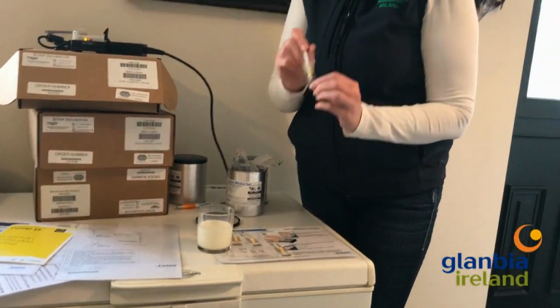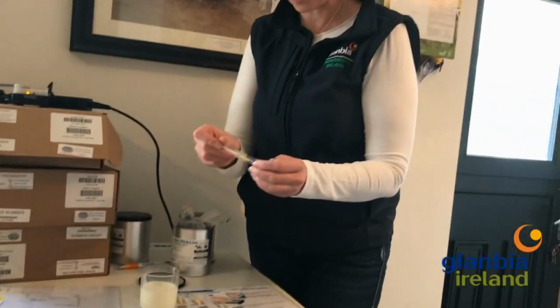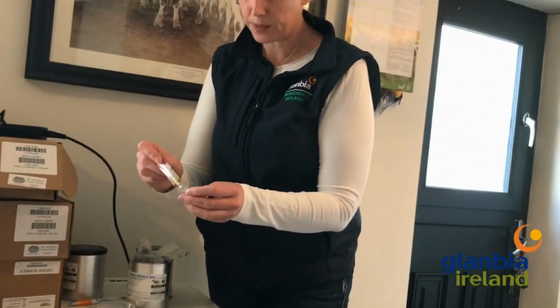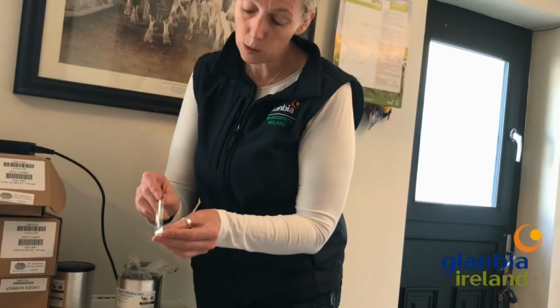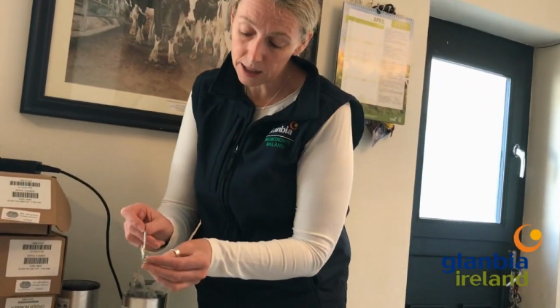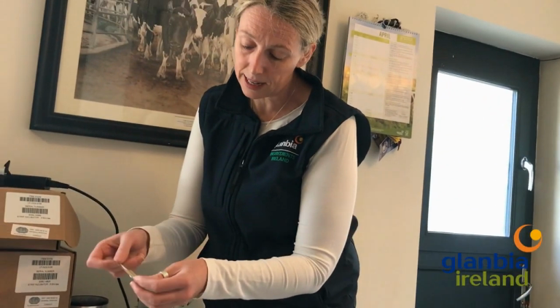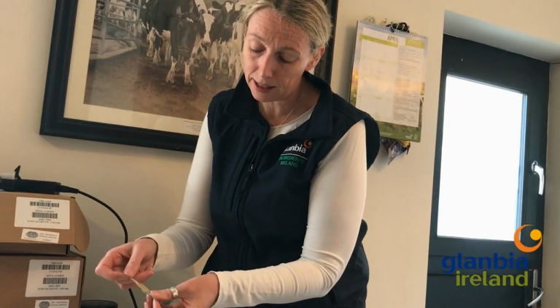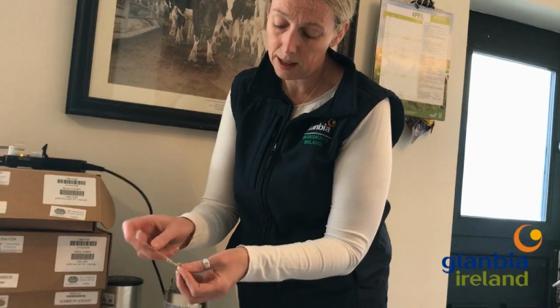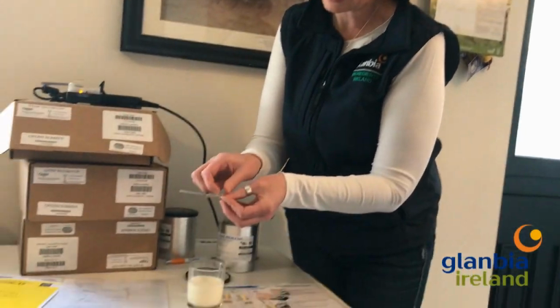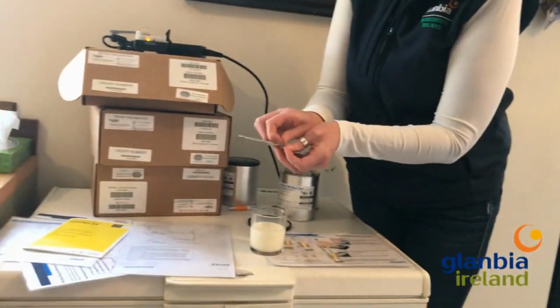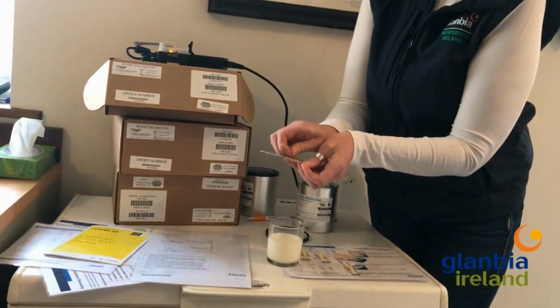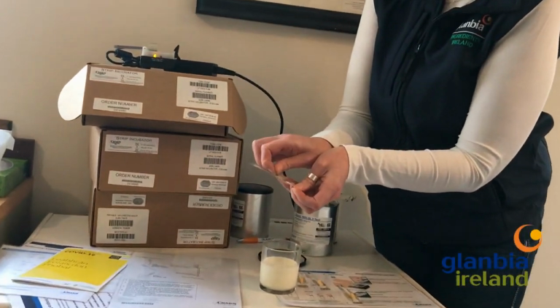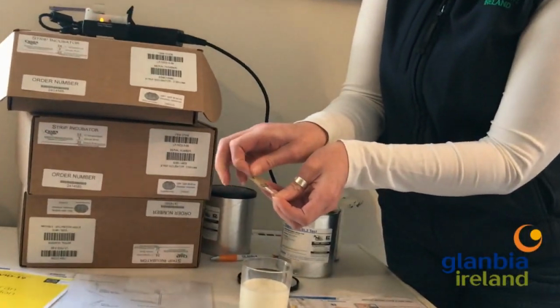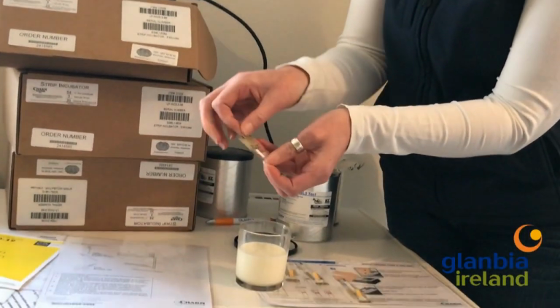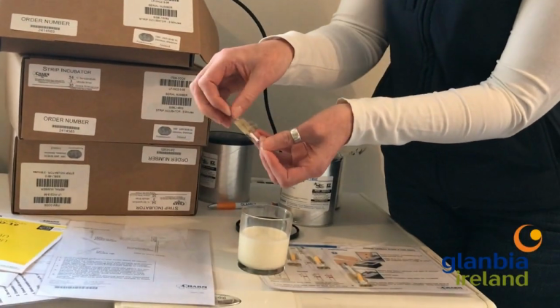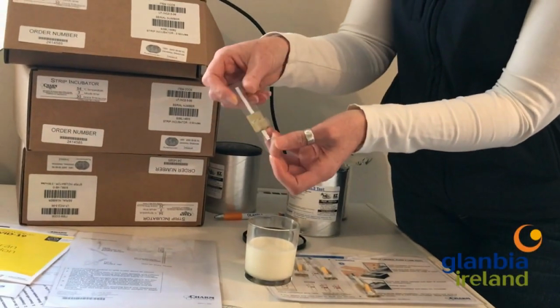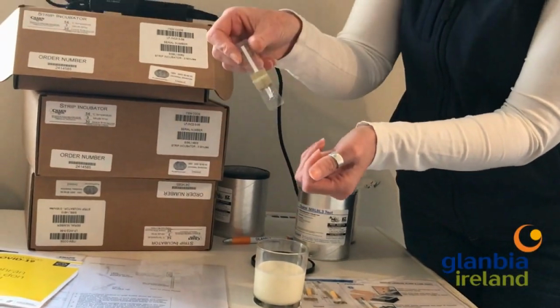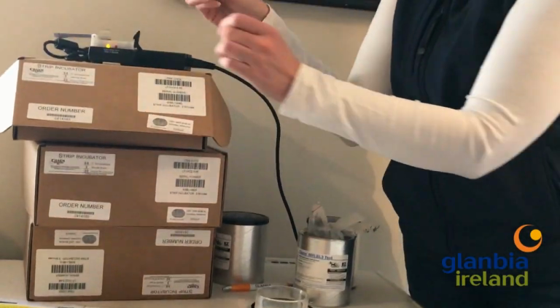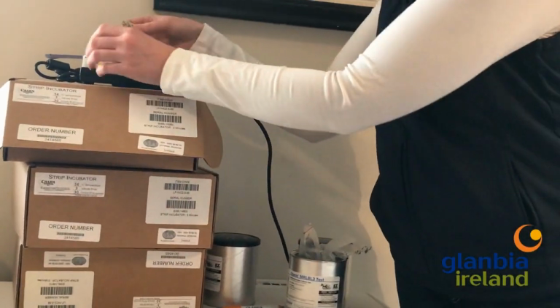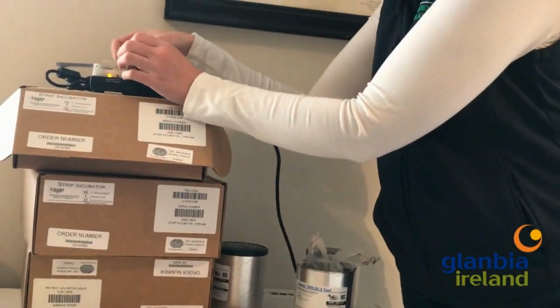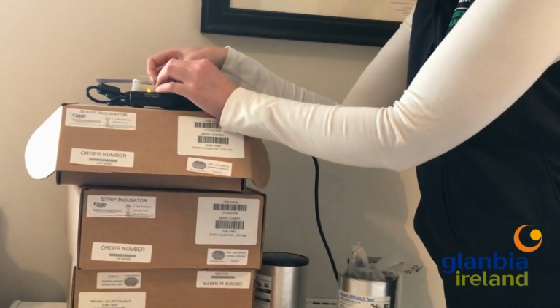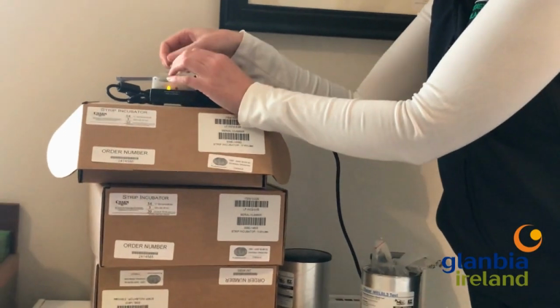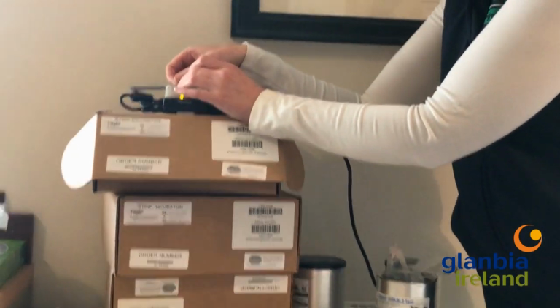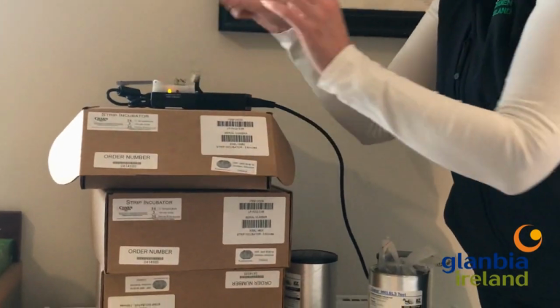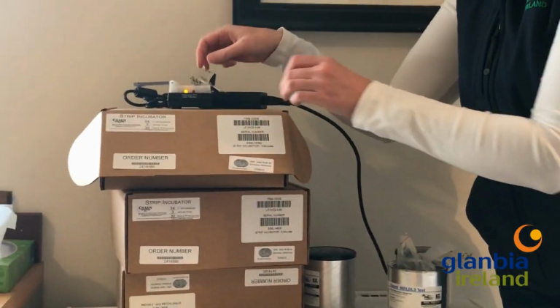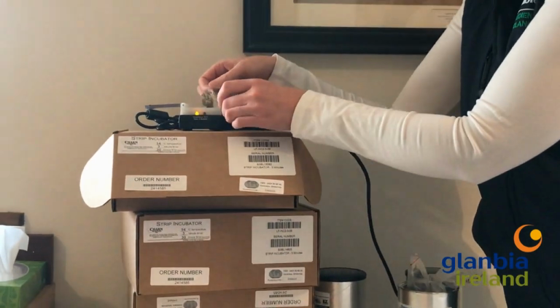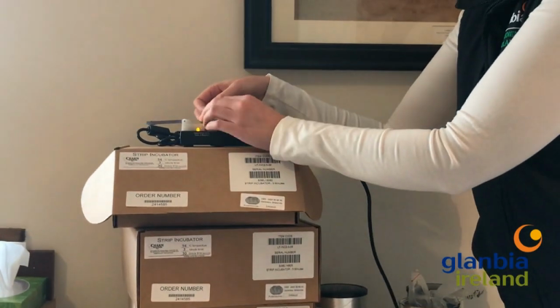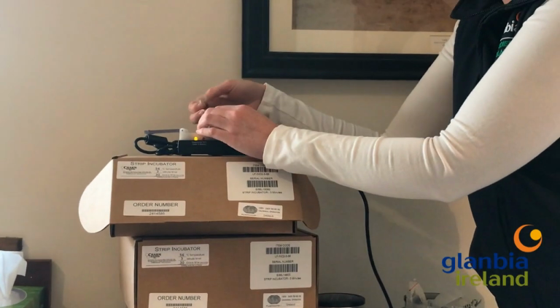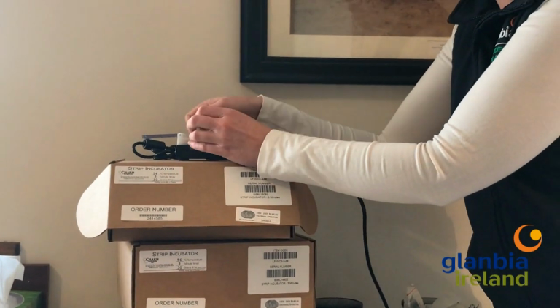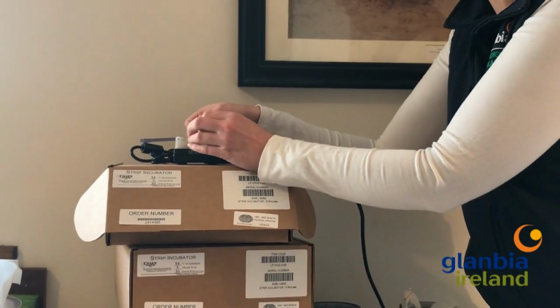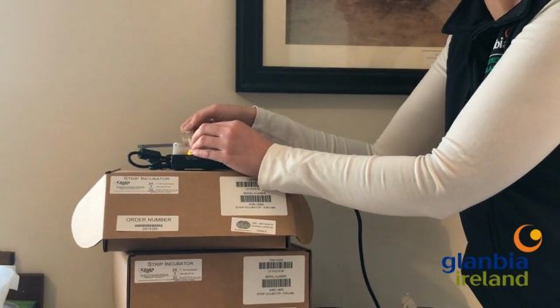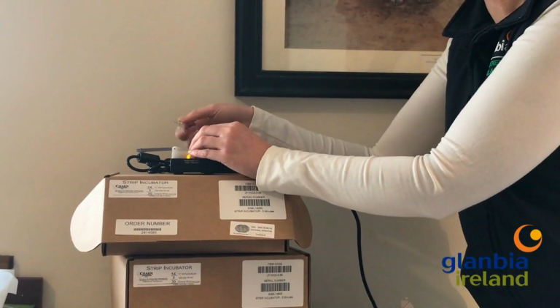Take your strip. There's a little well on it and a little tab, so you pull back the tab like that. You open it up and pop it in your incubator like that. Each incubator will test two samples at the one time.